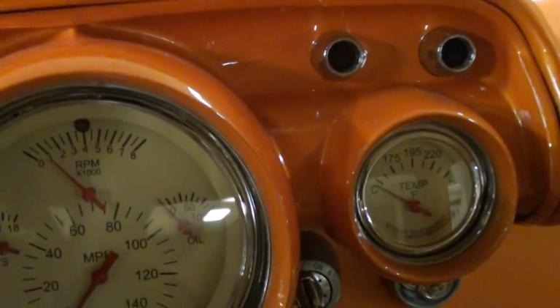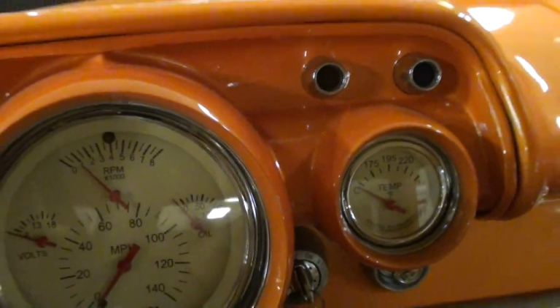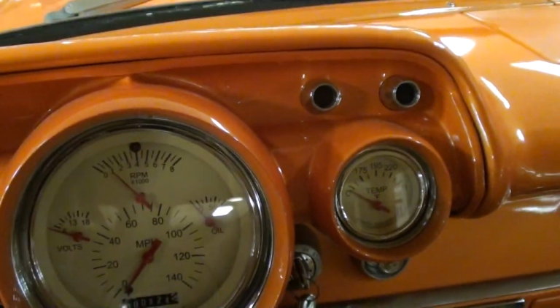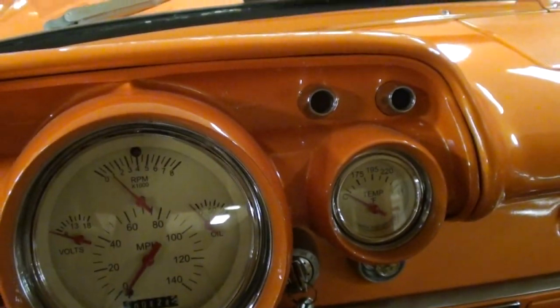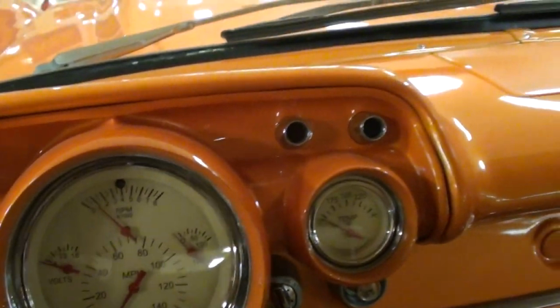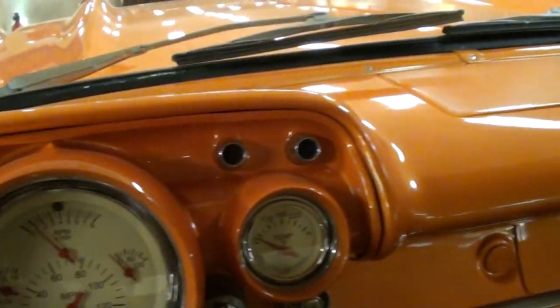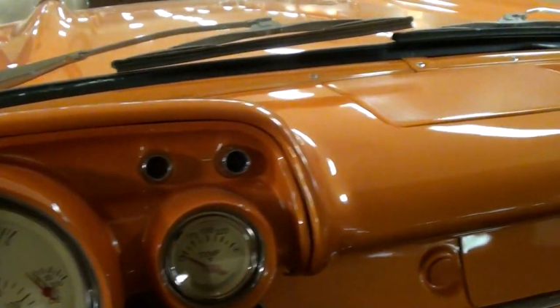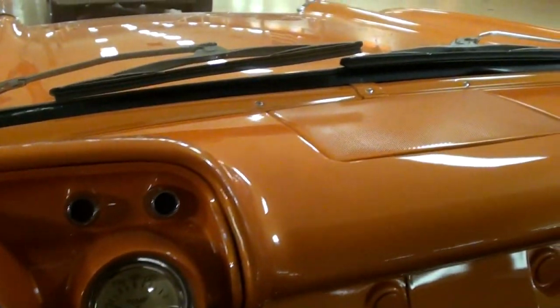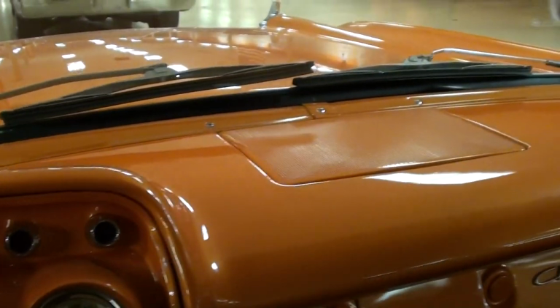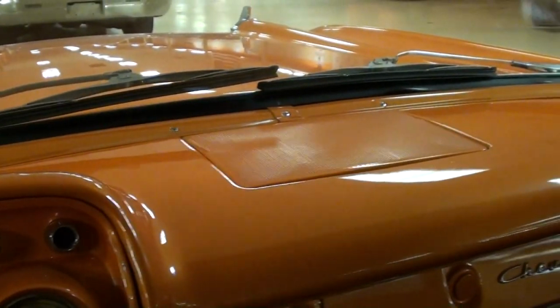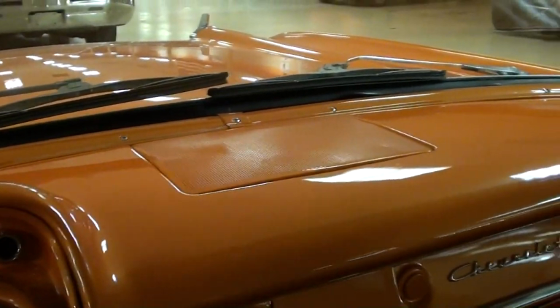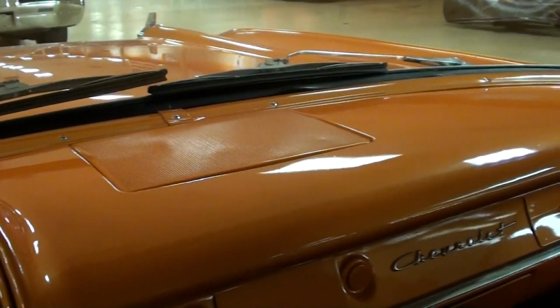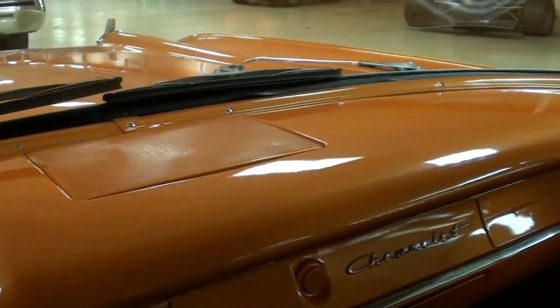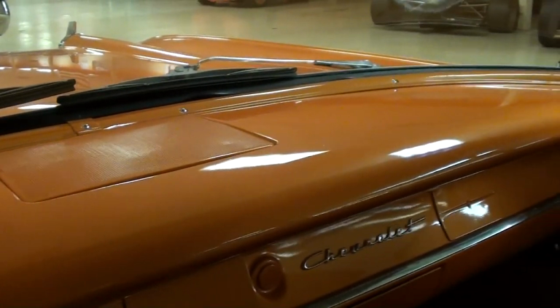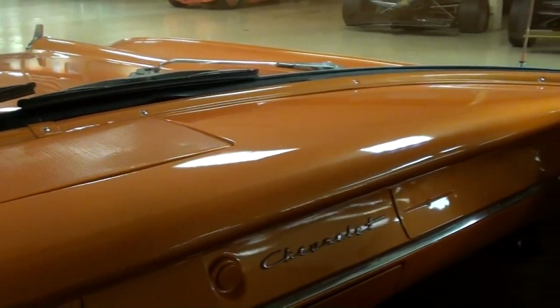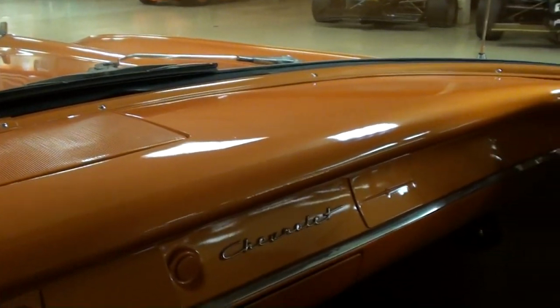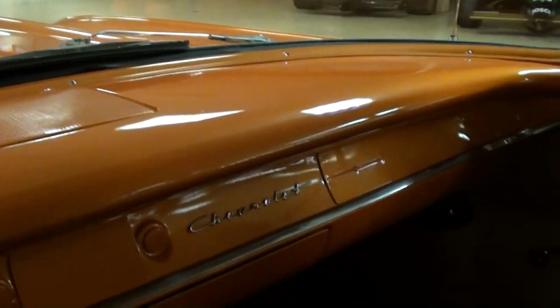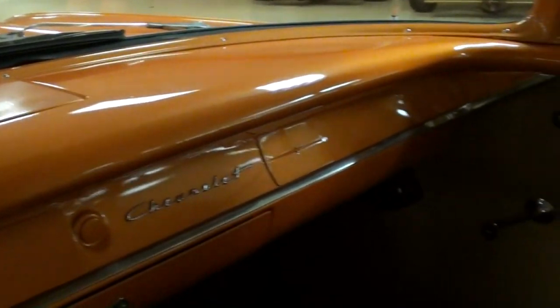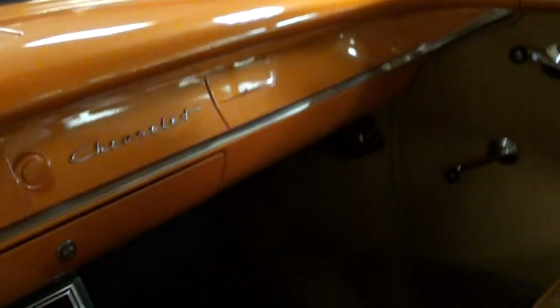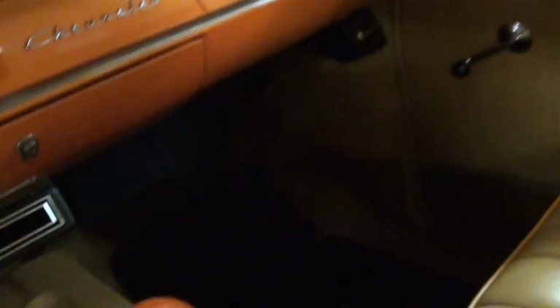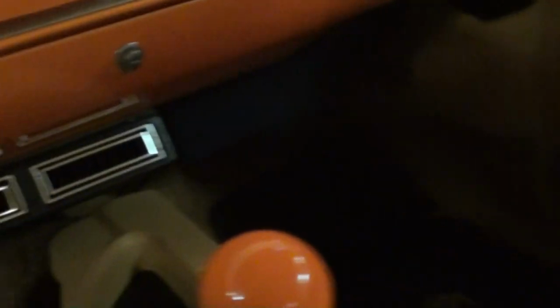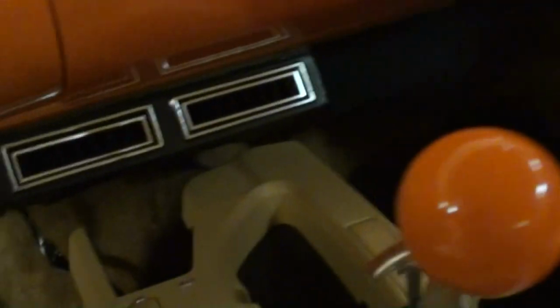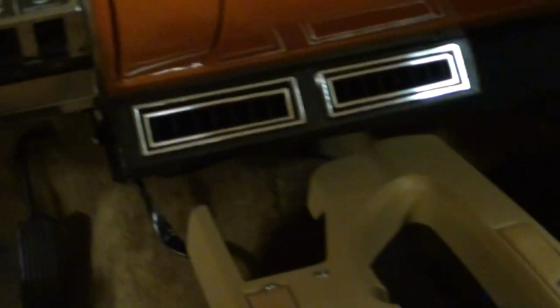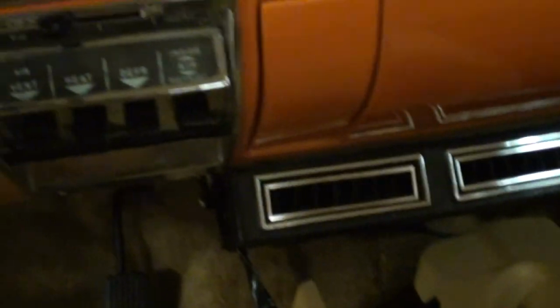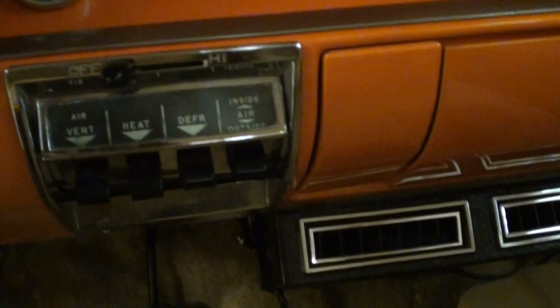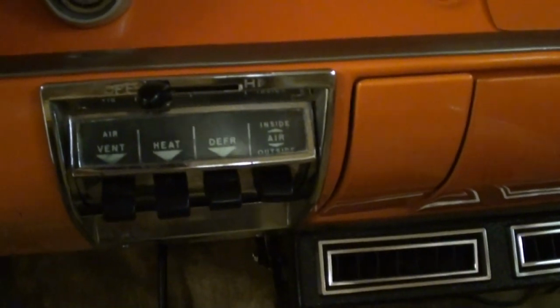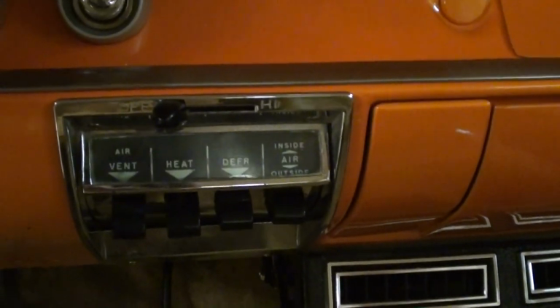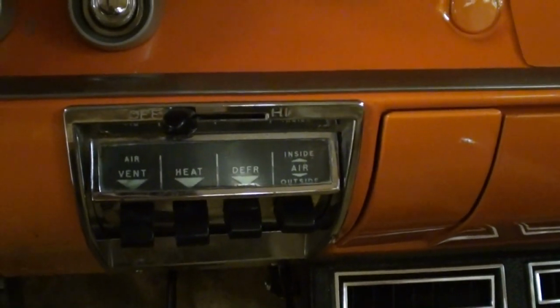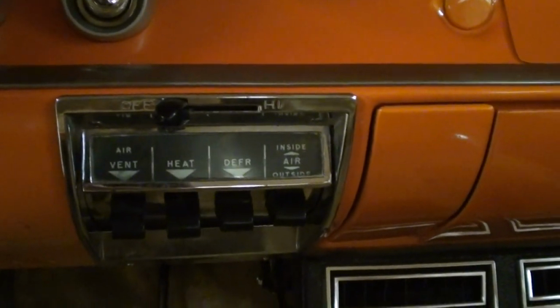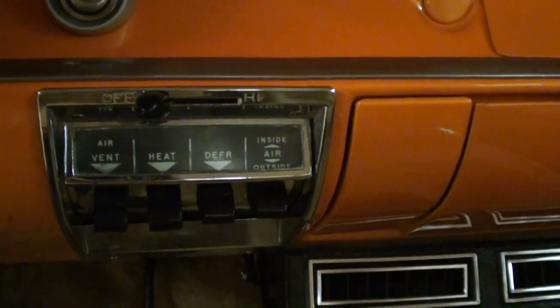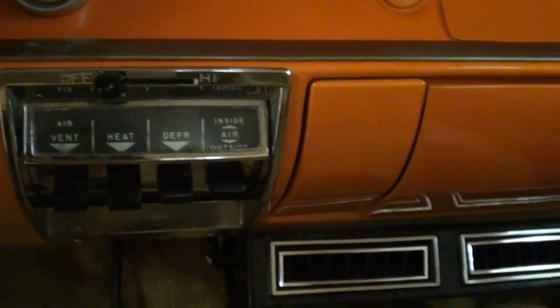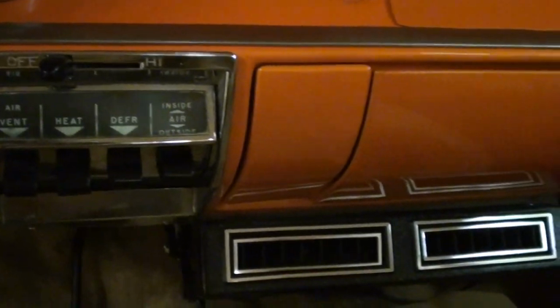It looks really nice, and of course the dashboard is painted body color — it's looking slick. It also has a vented AC unit.